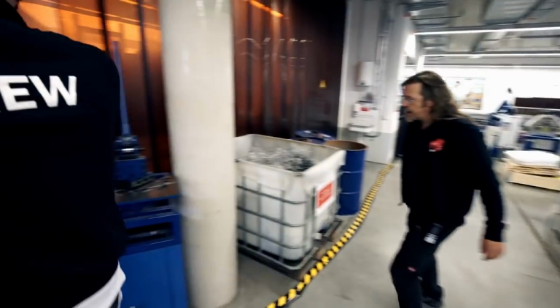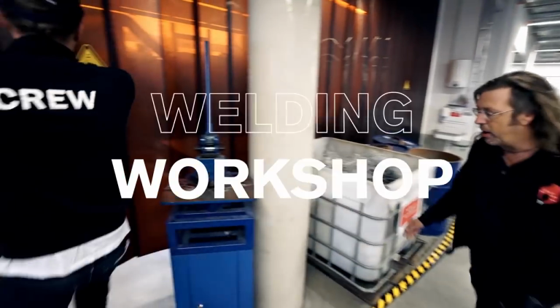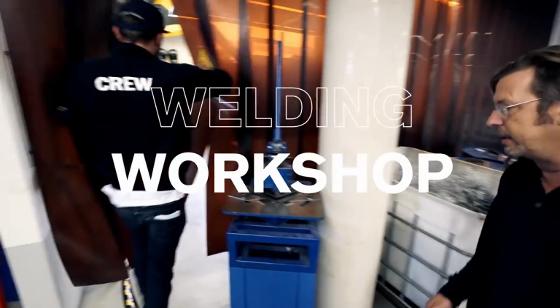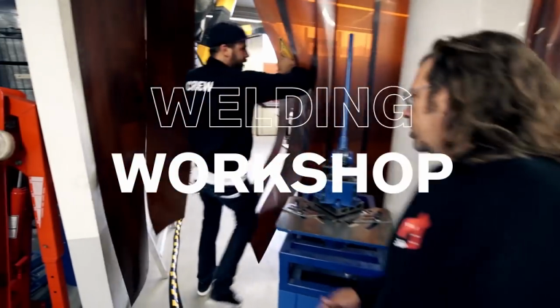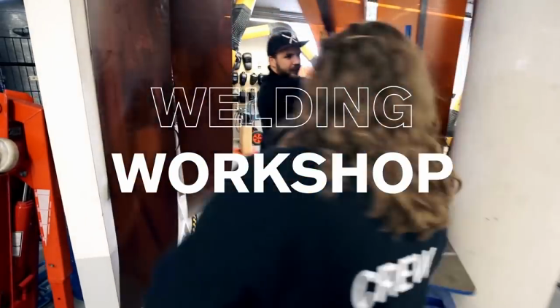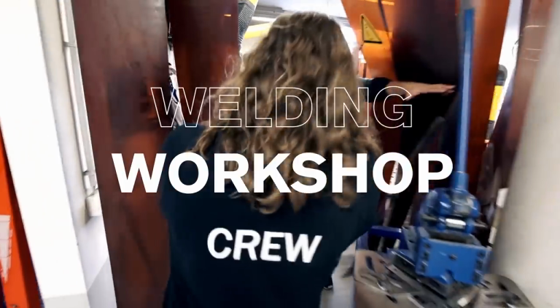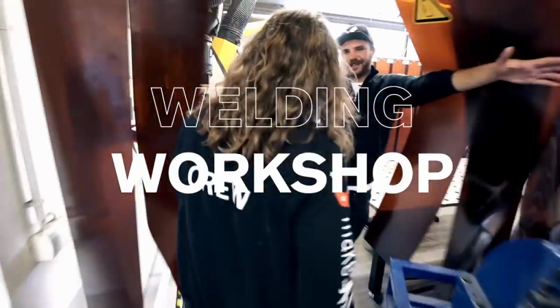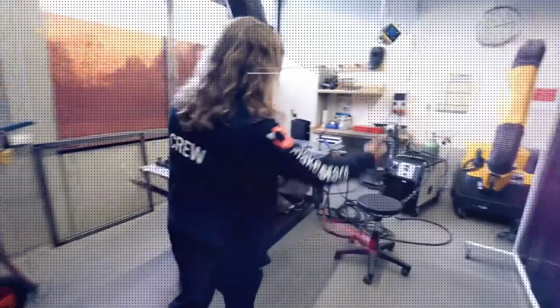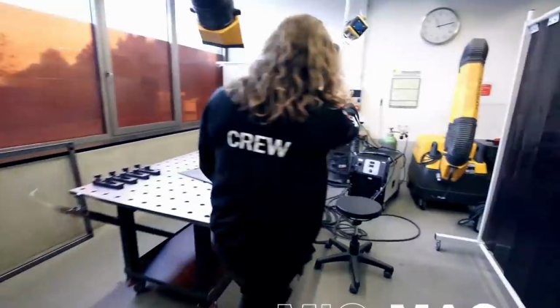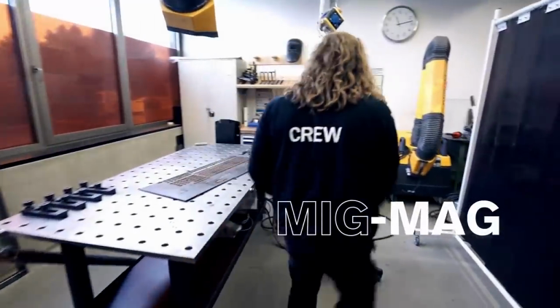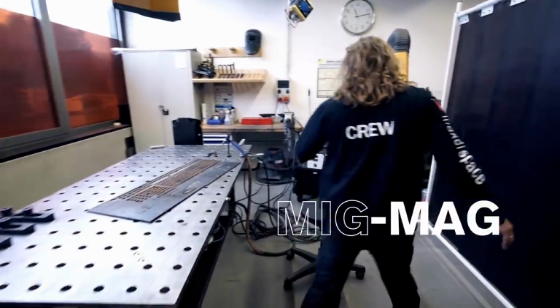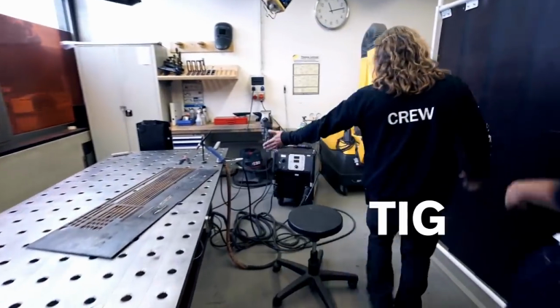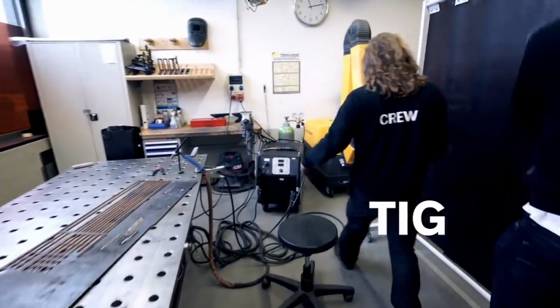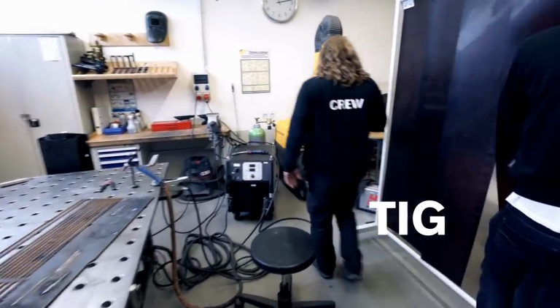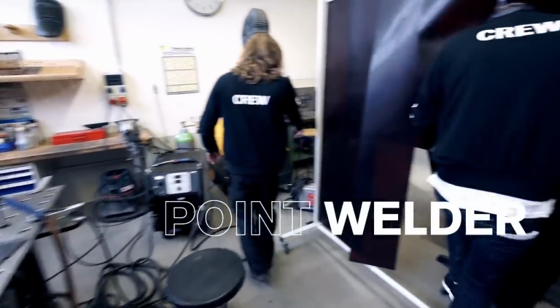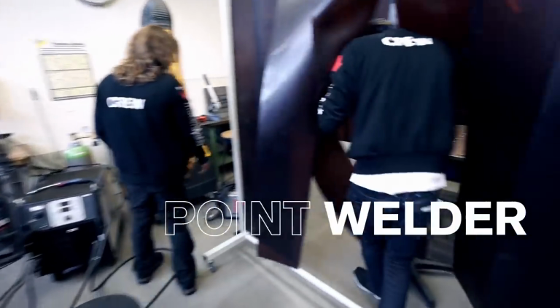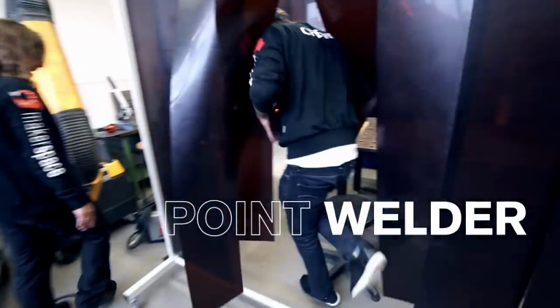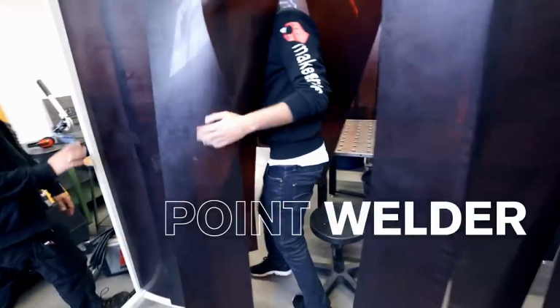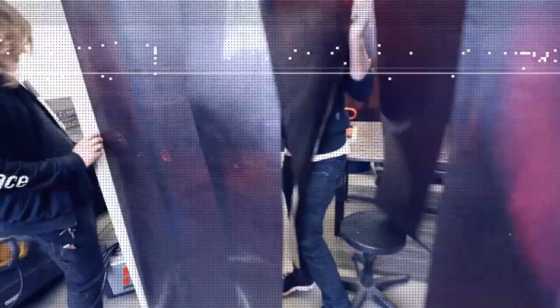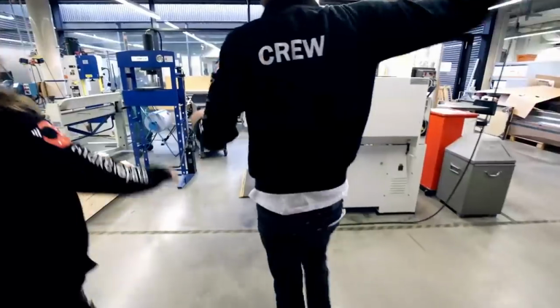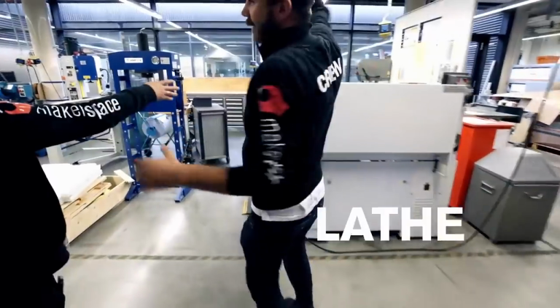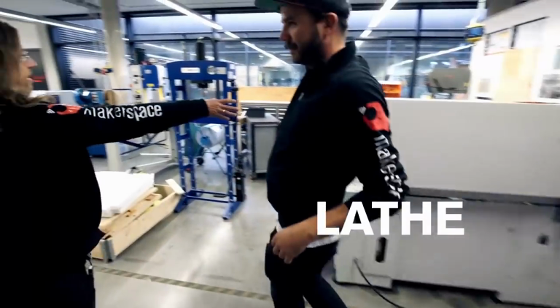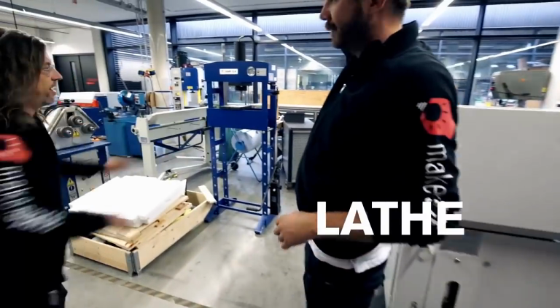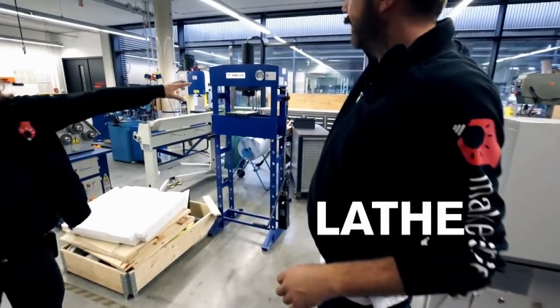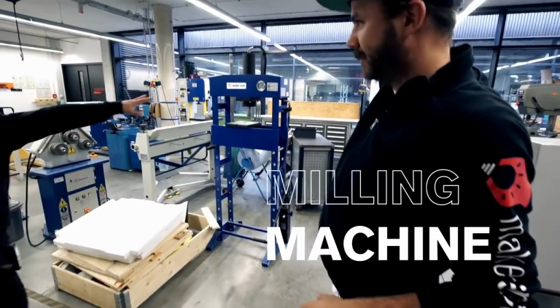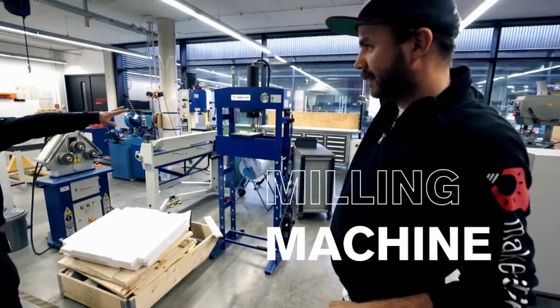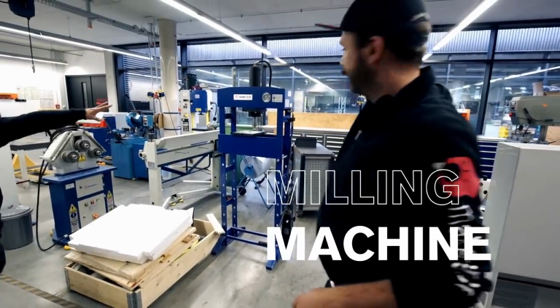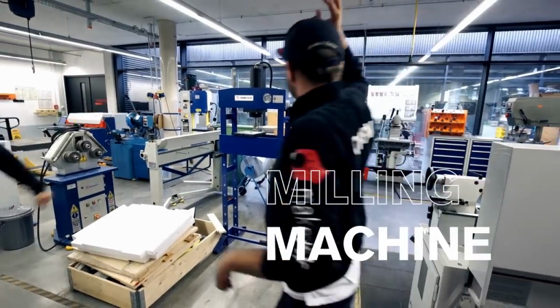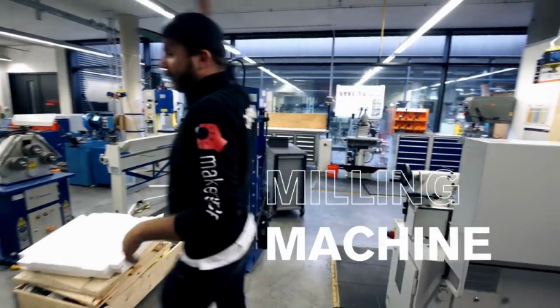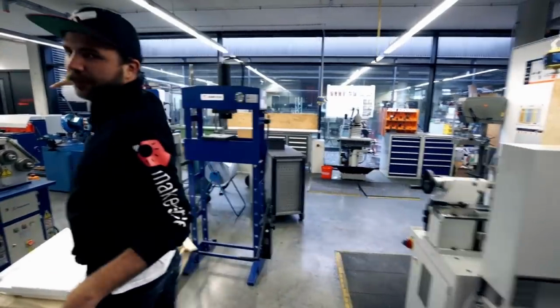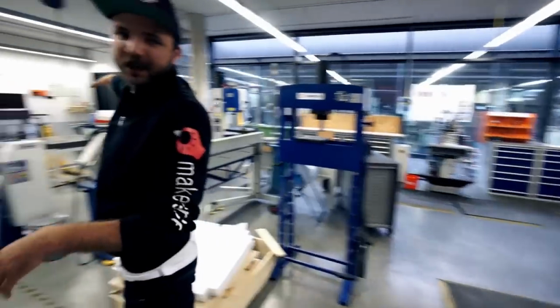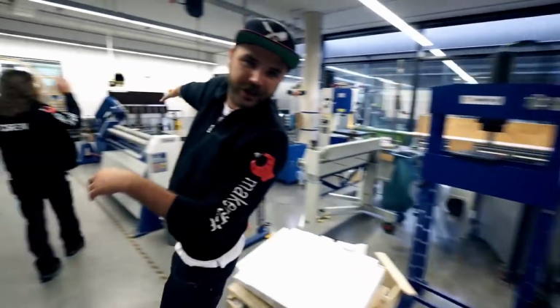We have a welding workshop — MIG/MAG, TIG, and point welding. Here we also have a lathe, a milling machine, and everything for bending and breaking.